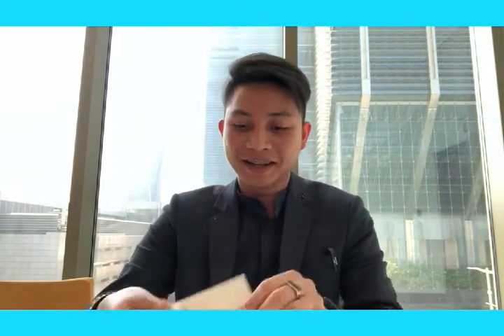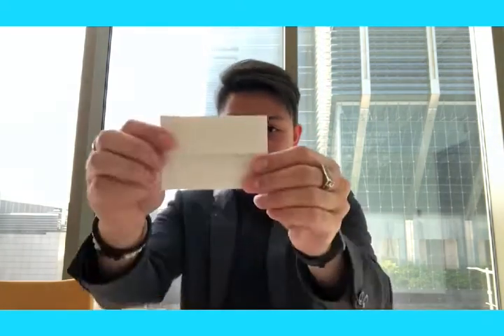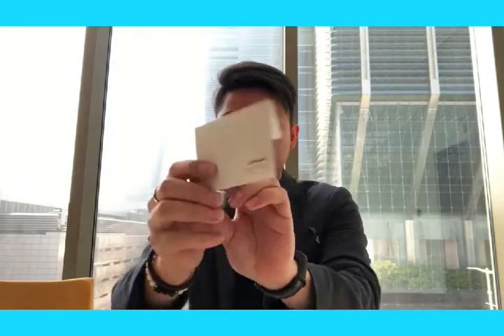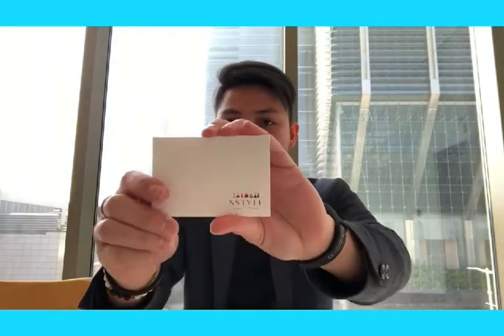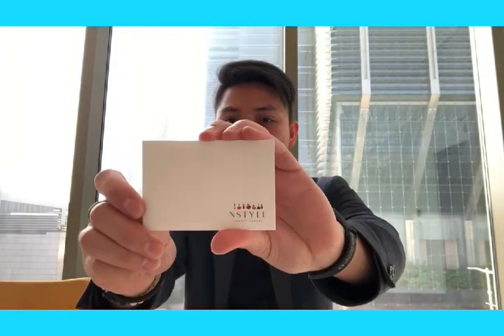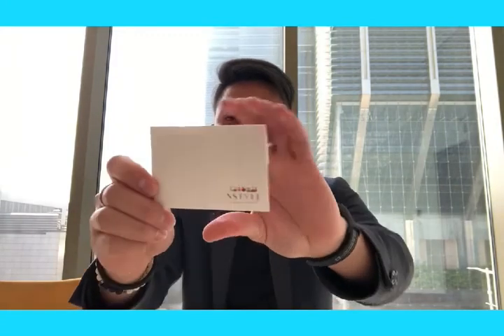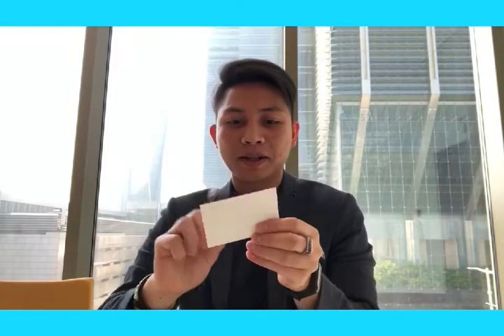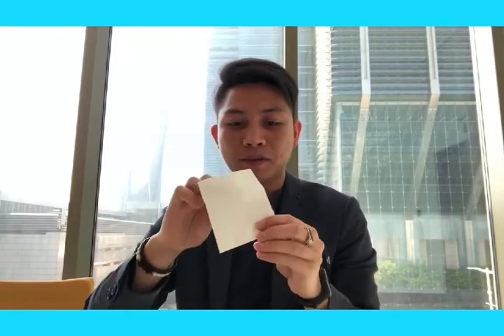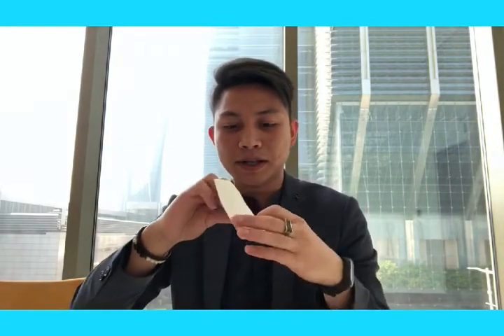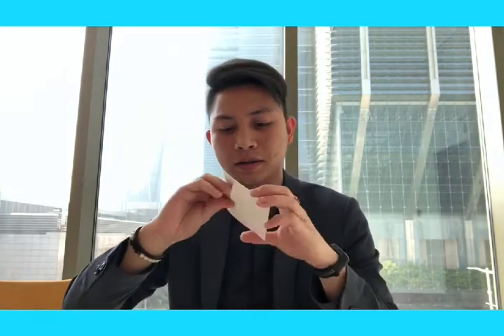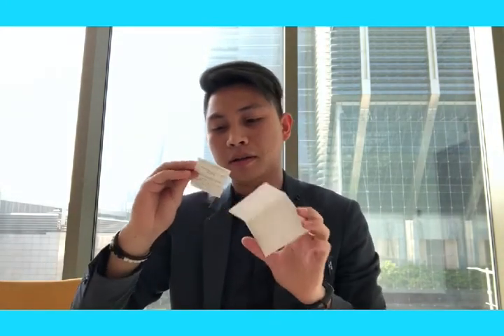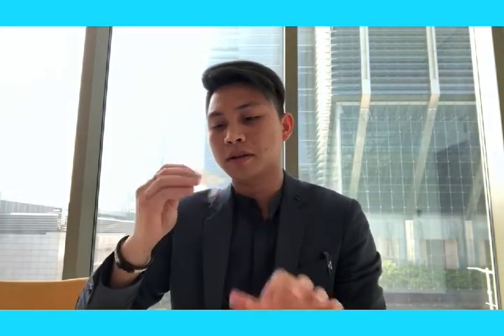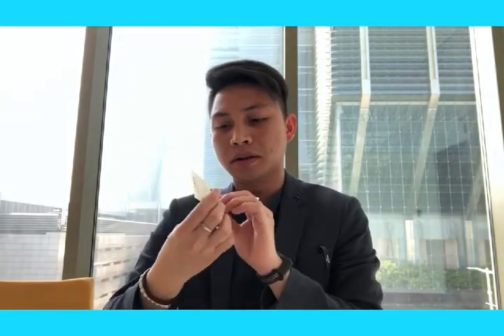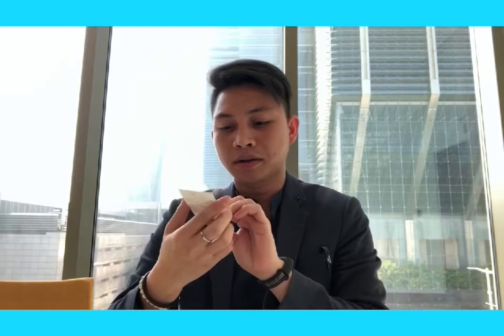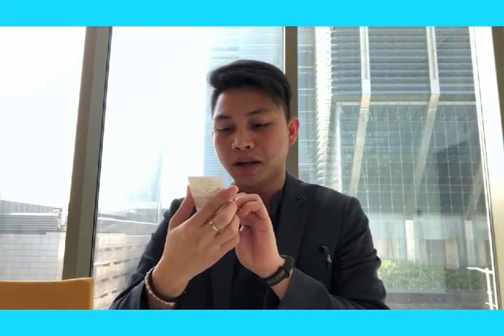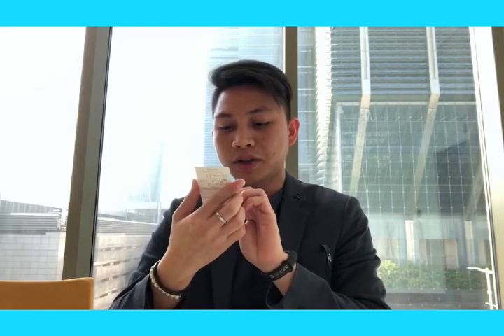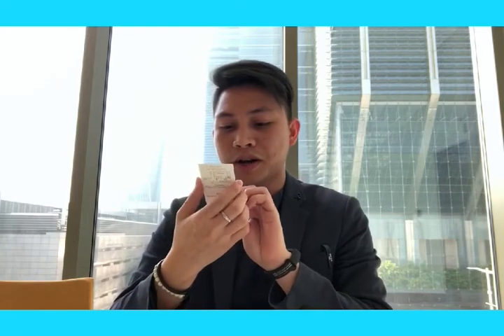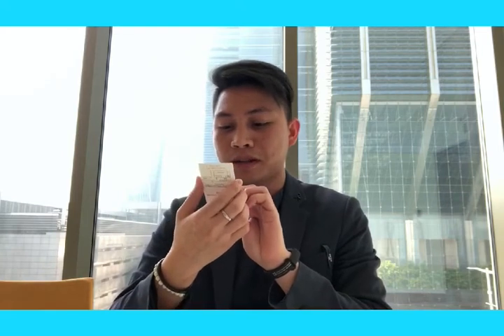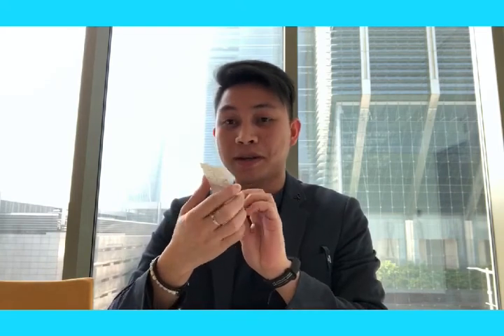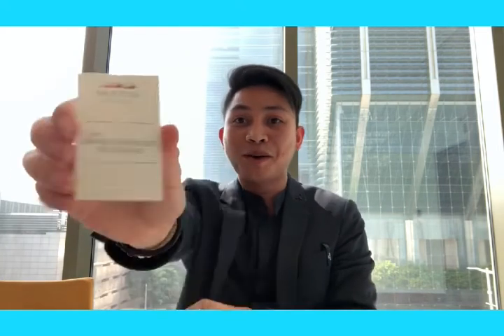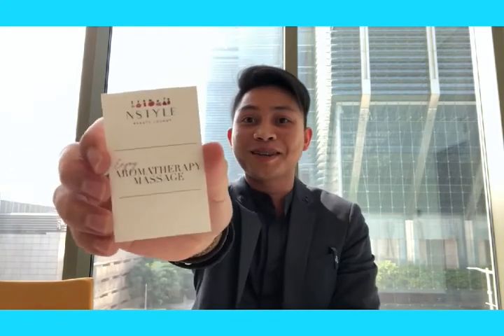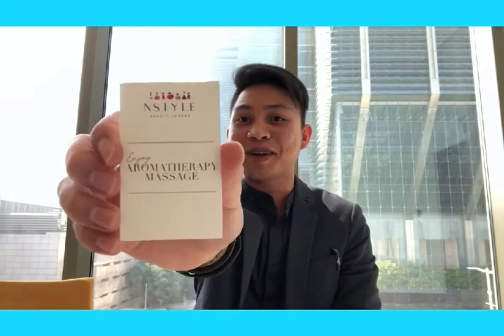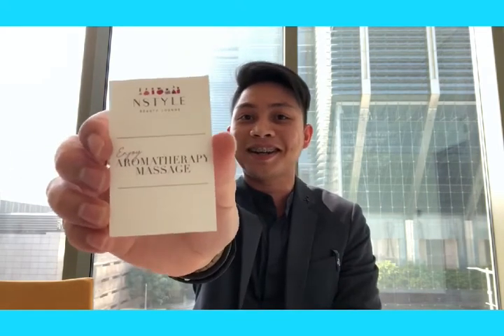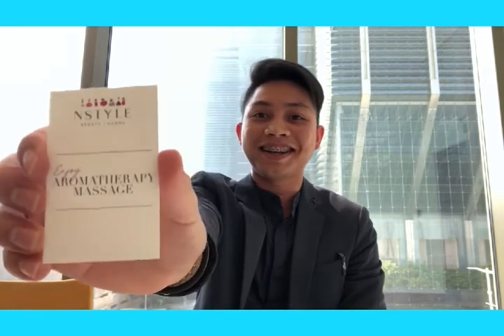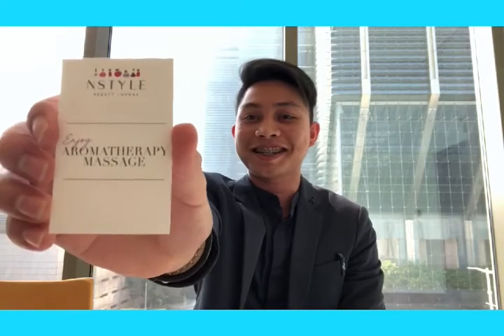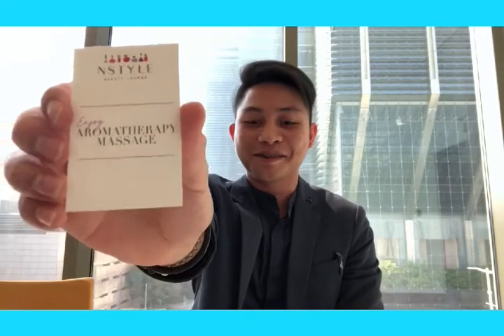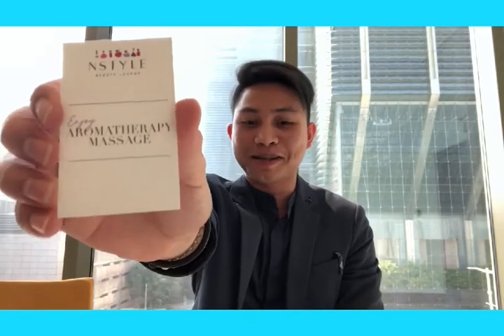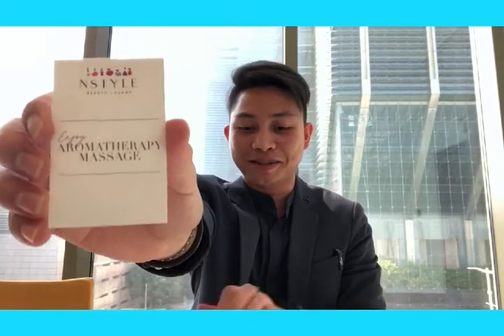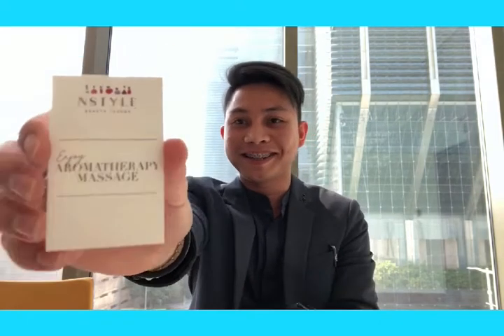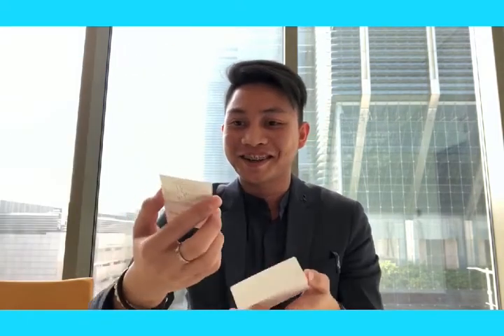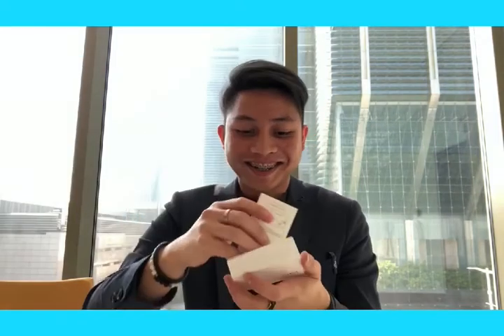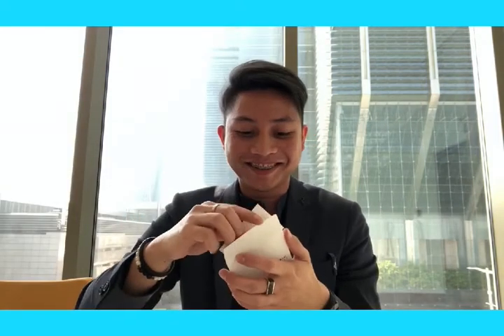And there's one small card. Let's have a look — Enjoy Aromatherapy Massage. Wow, this one is very interesting! Free massage. So I will try this one as well.